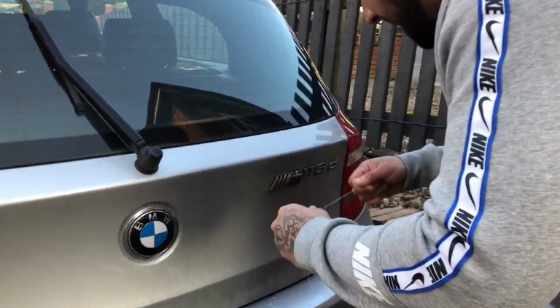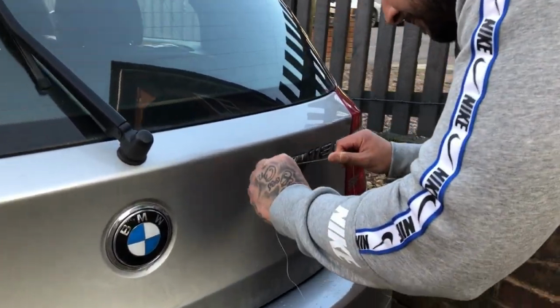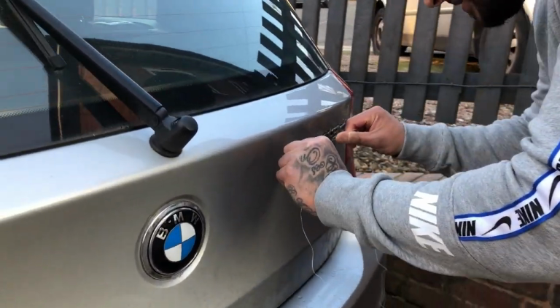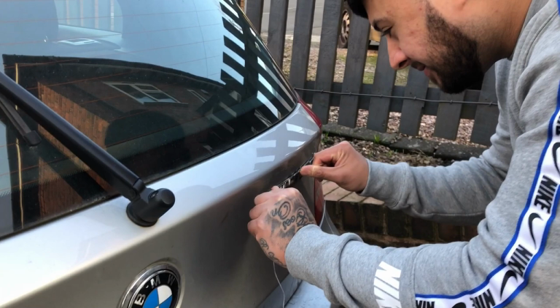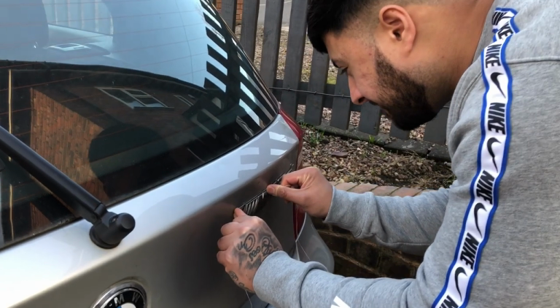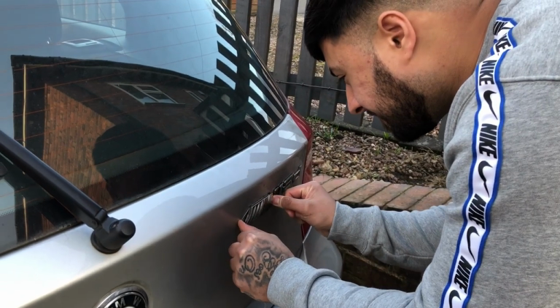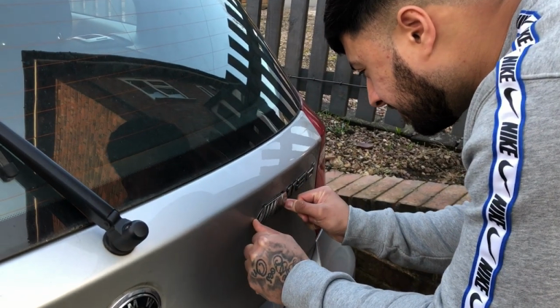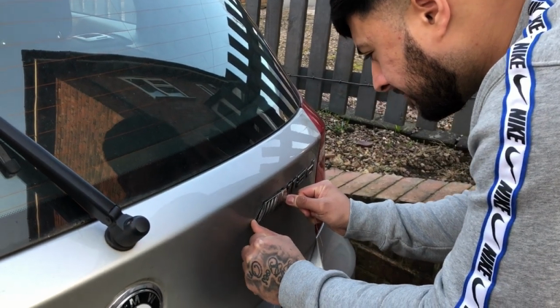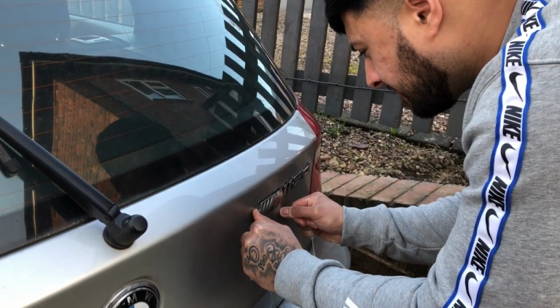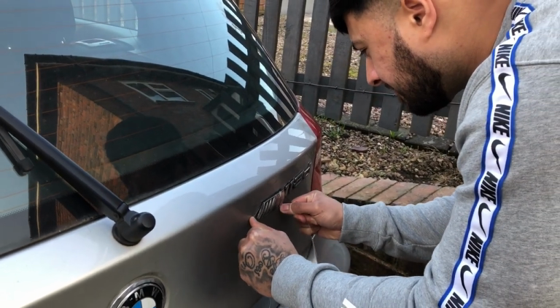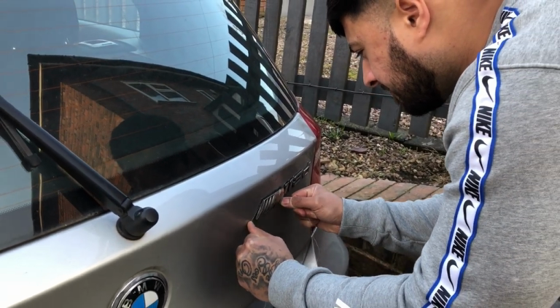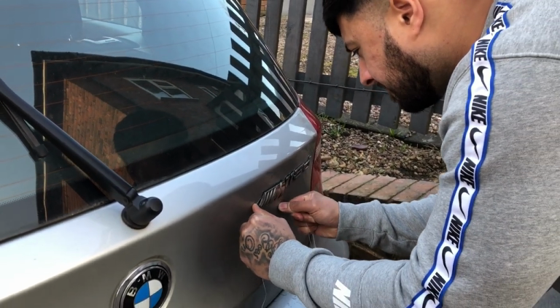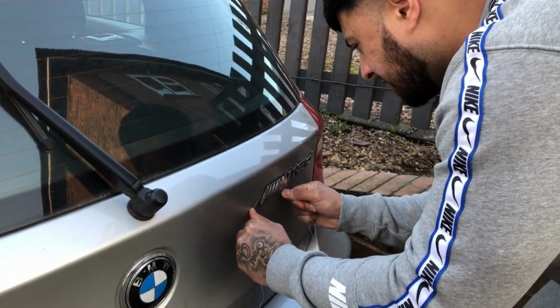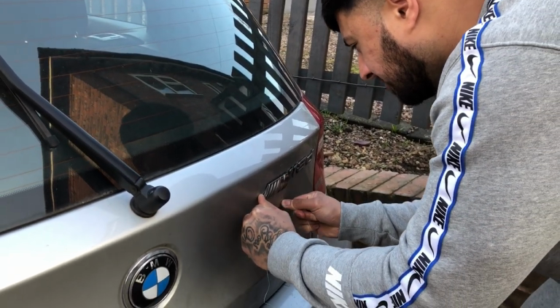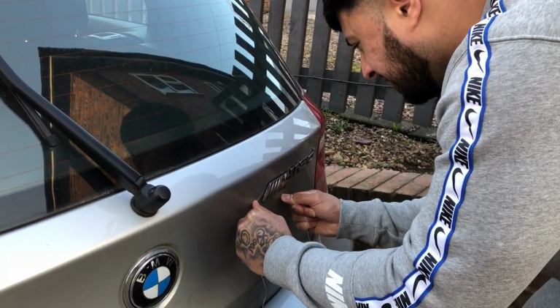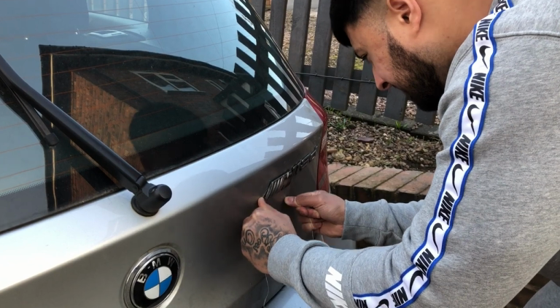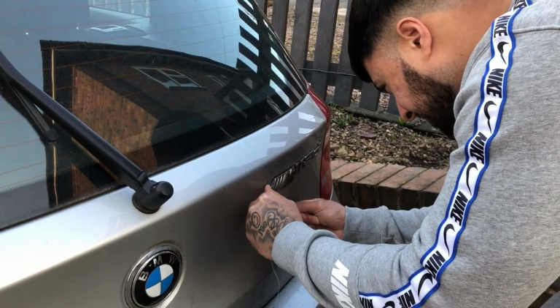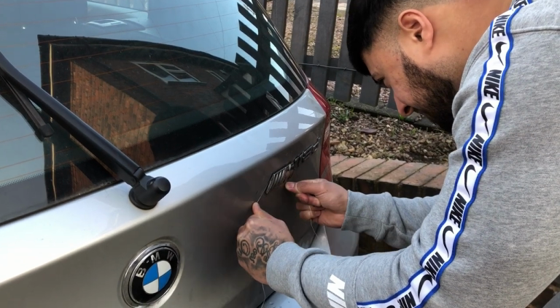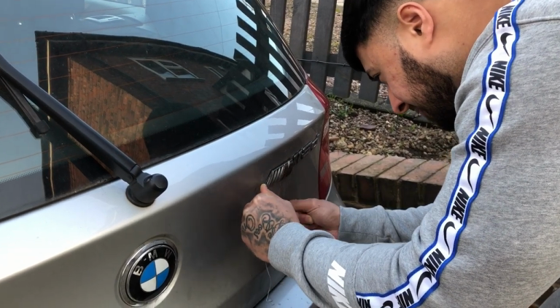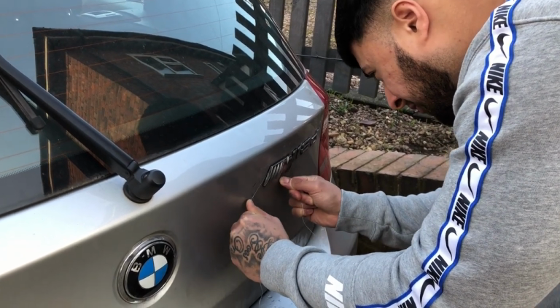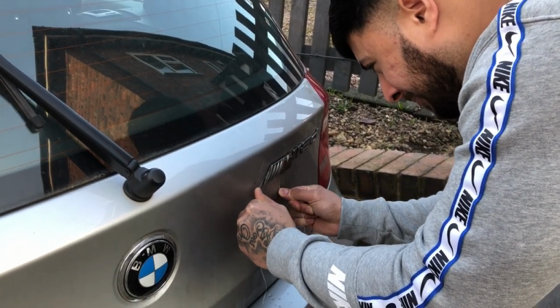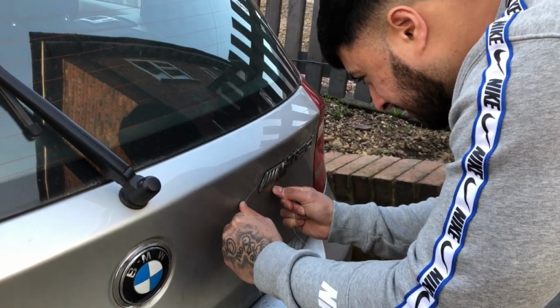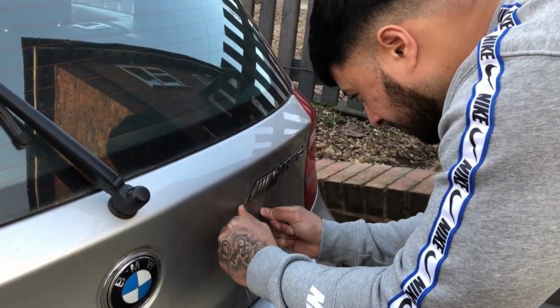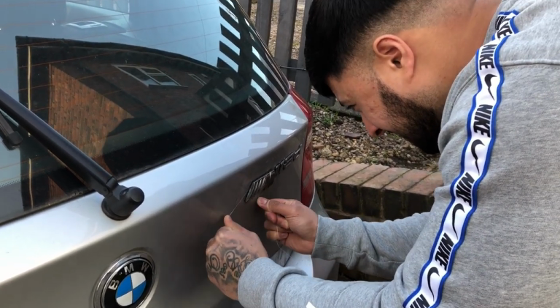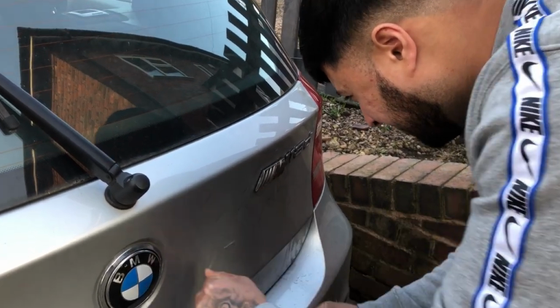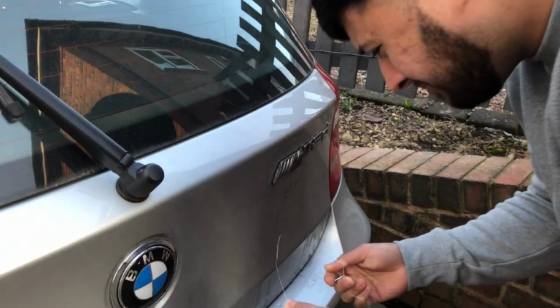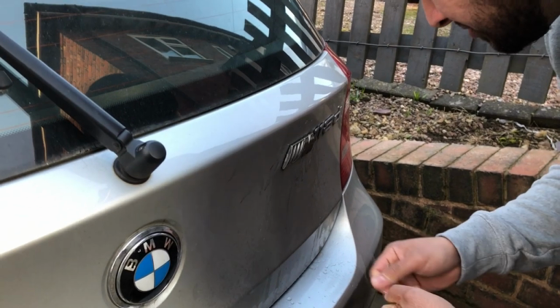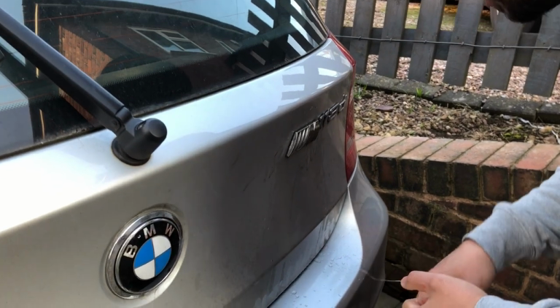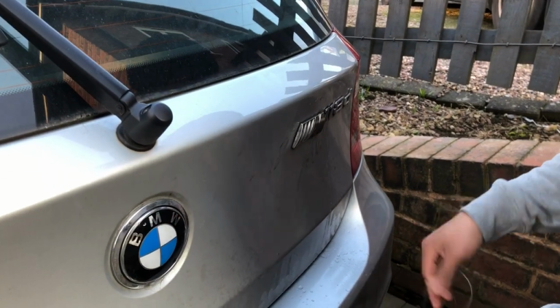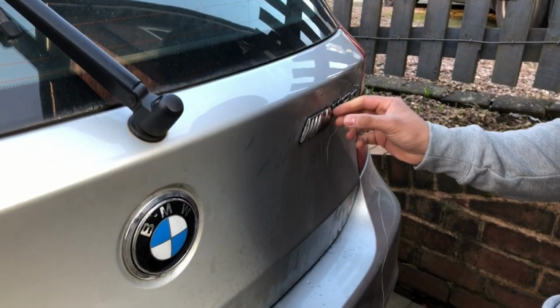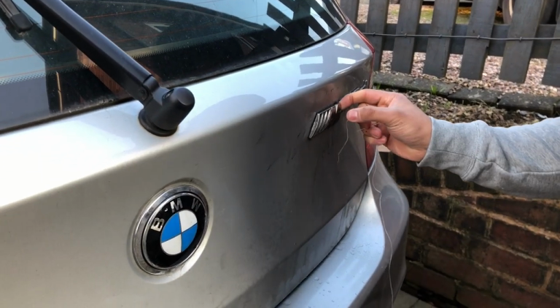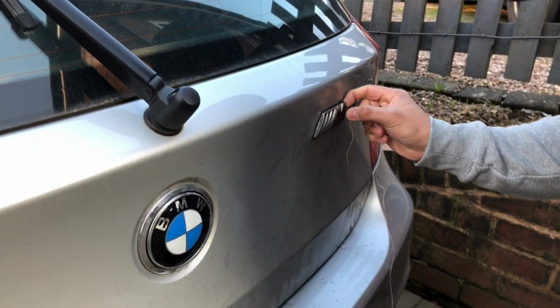M for mint! Looks like it's just coming off. Going through the paperwork with this car, this was apparently fitted by BMW — like, why would you do that?